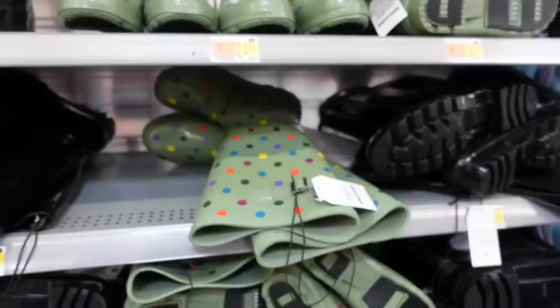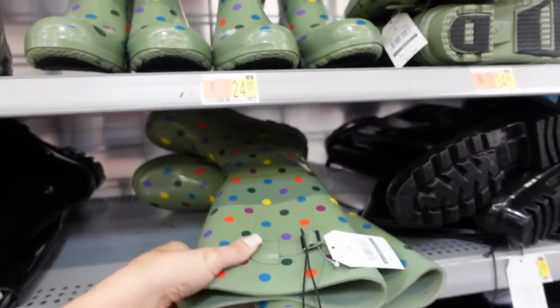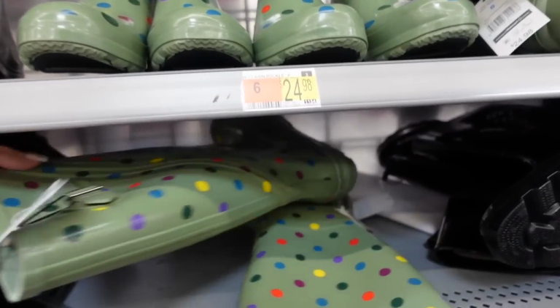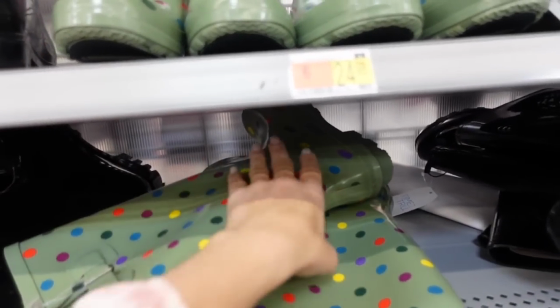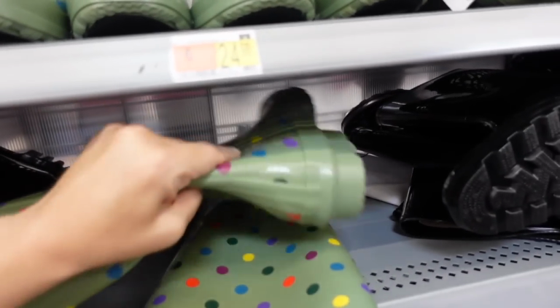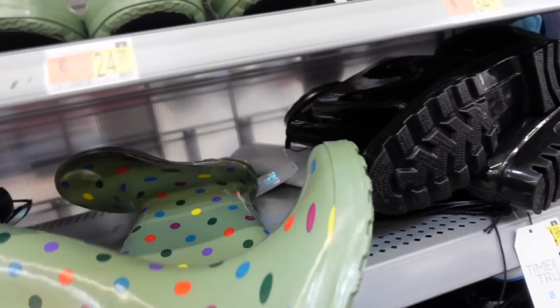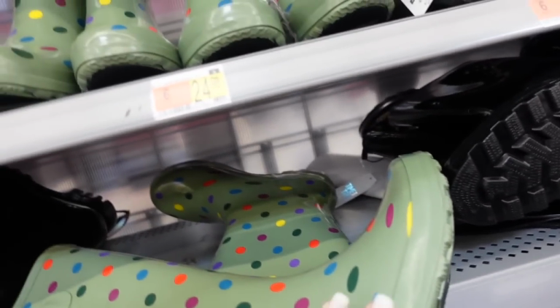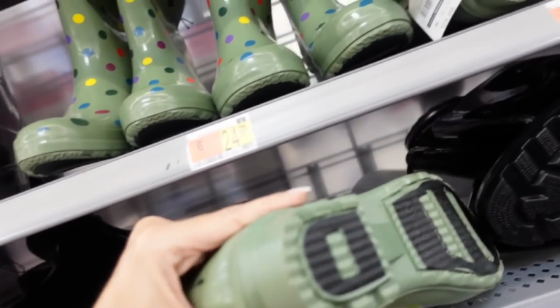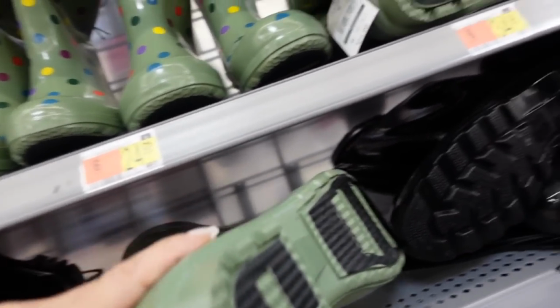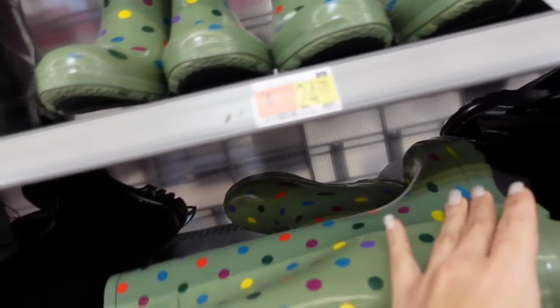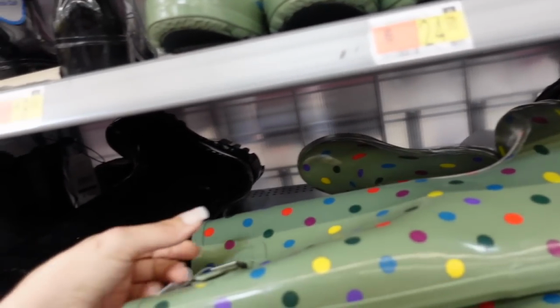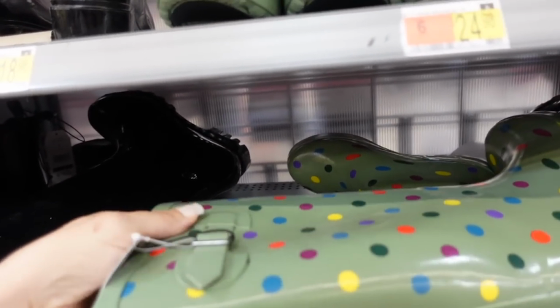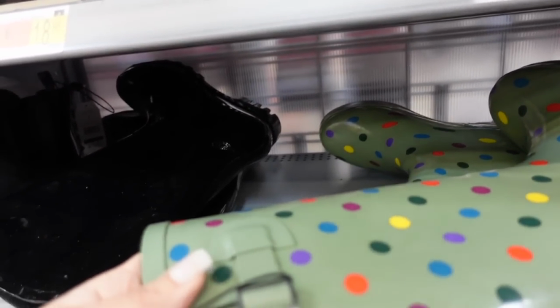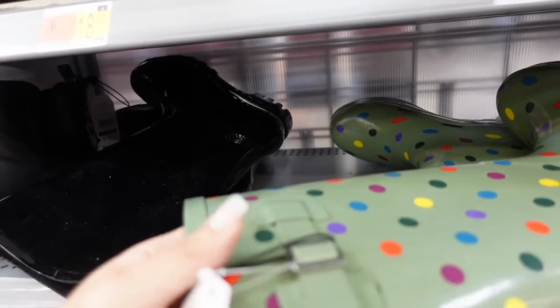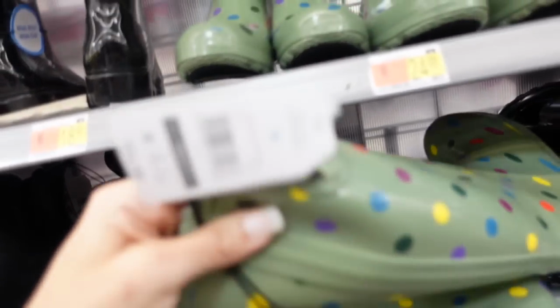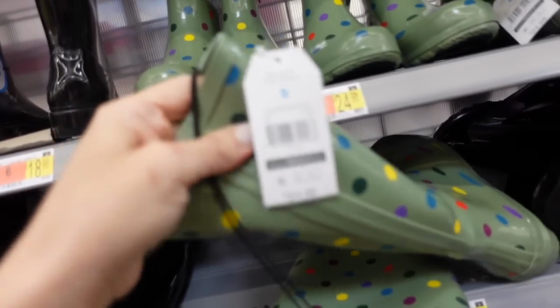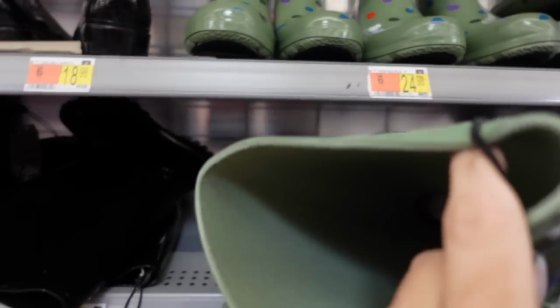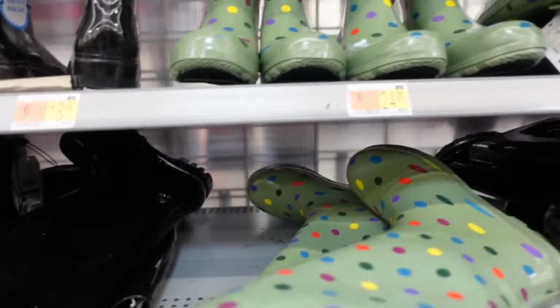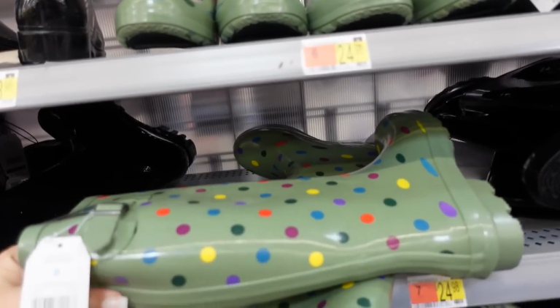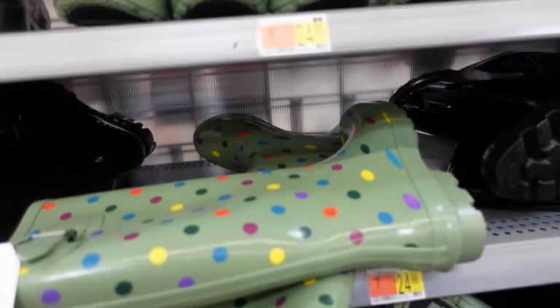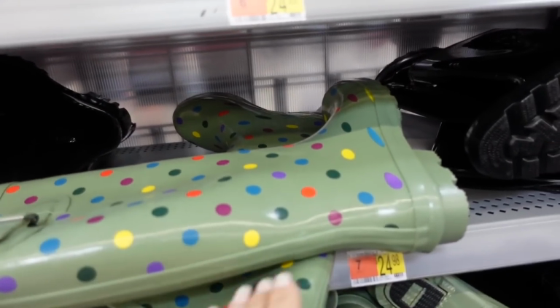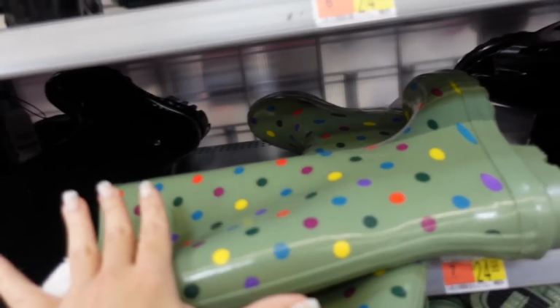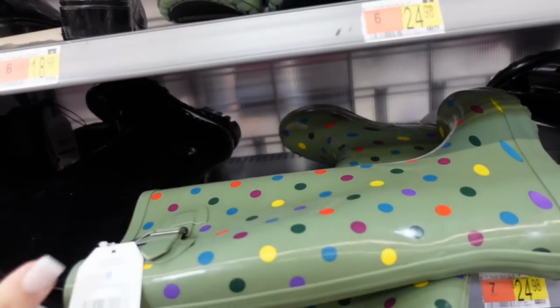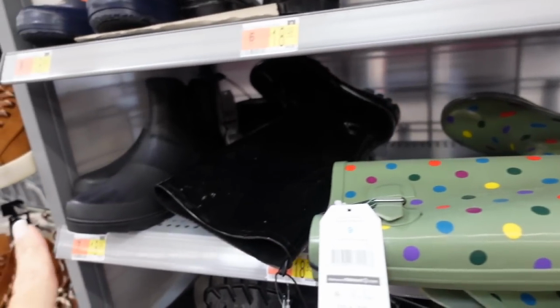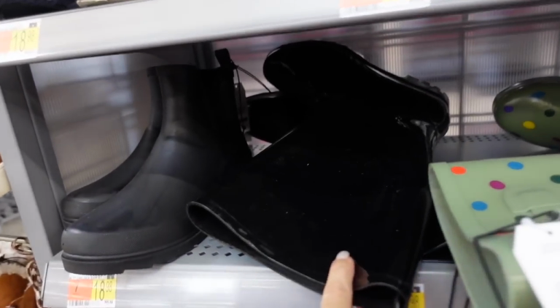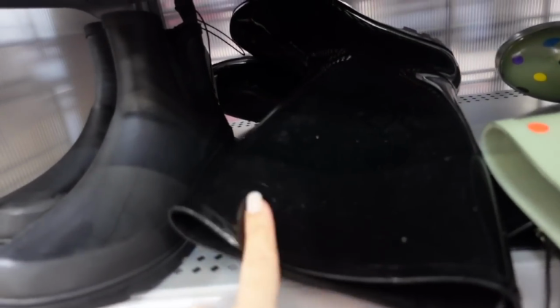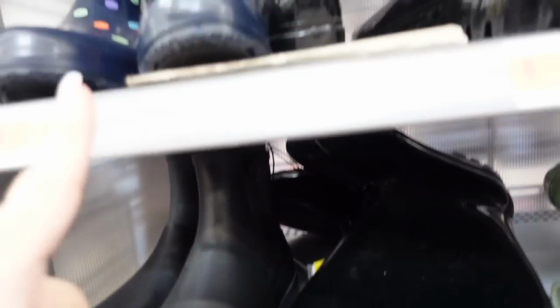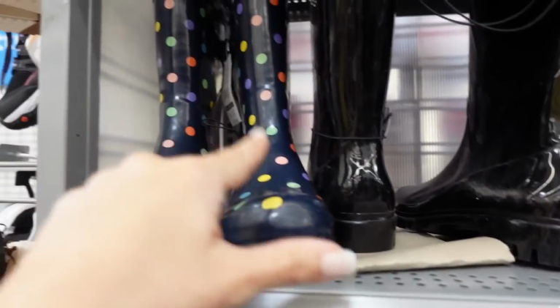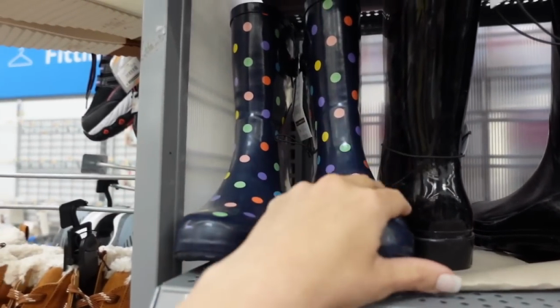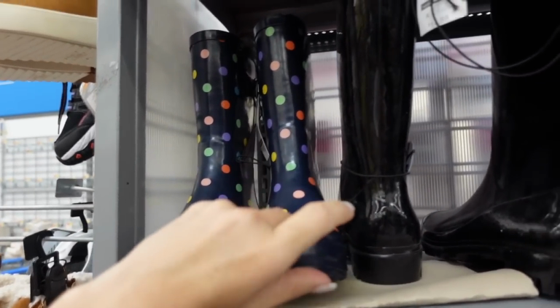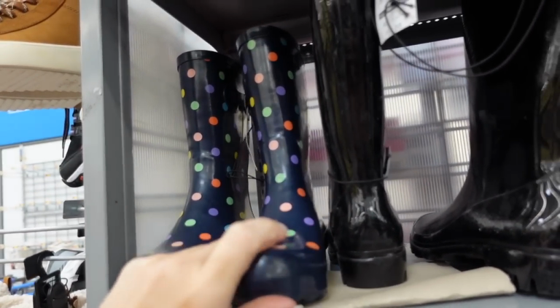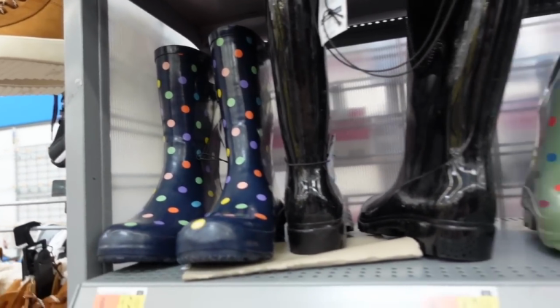Prints and colors in the rain boots from Time and True. These are completely rubber with a chunkier bottom and a little buckle detail. They're $24.98. They now have a green with little polka dots, black patent leather, matte black, and blue.